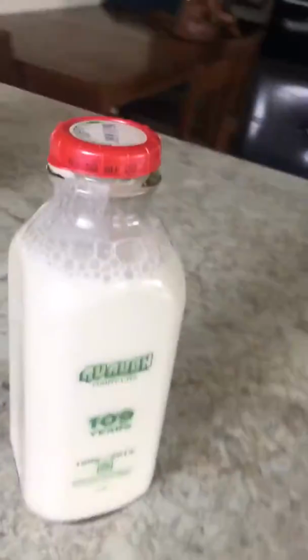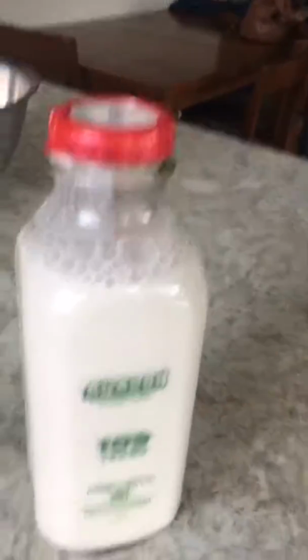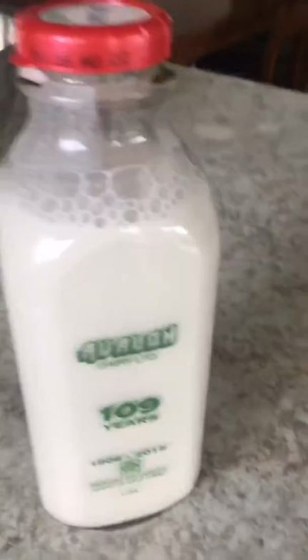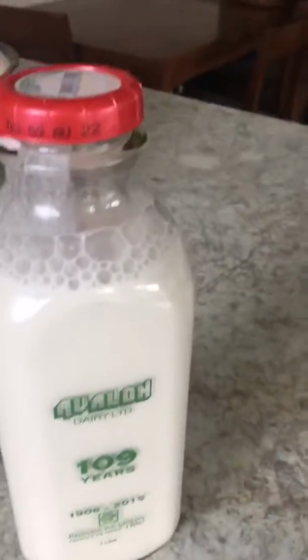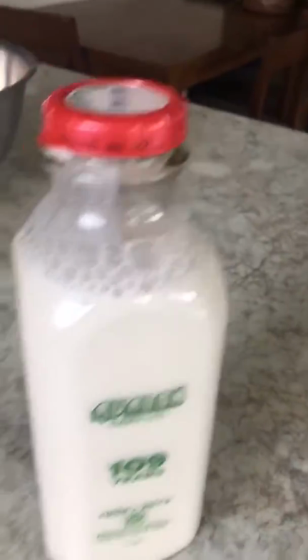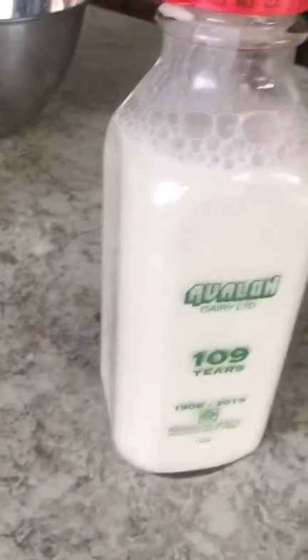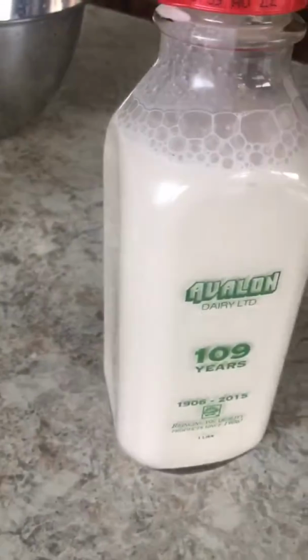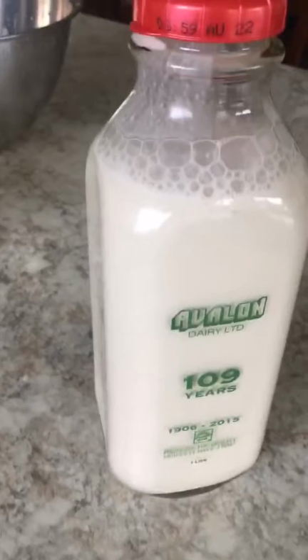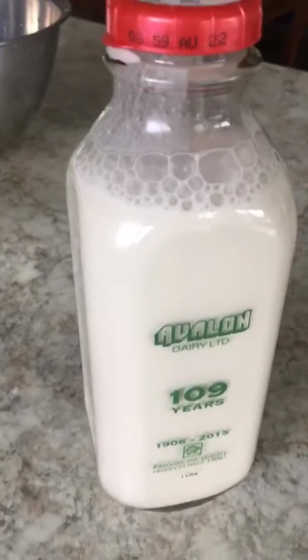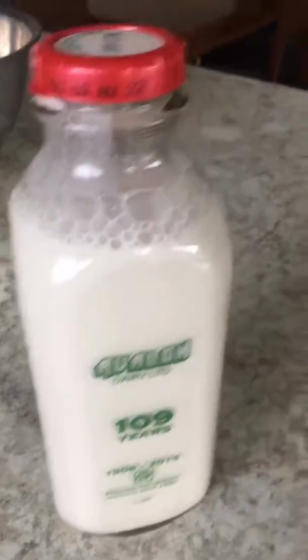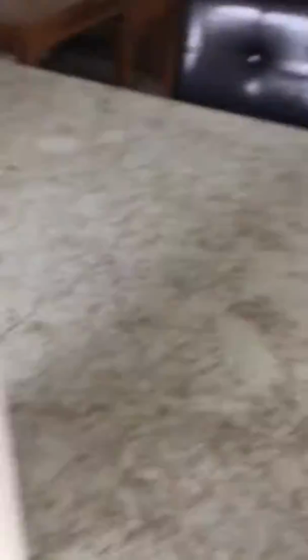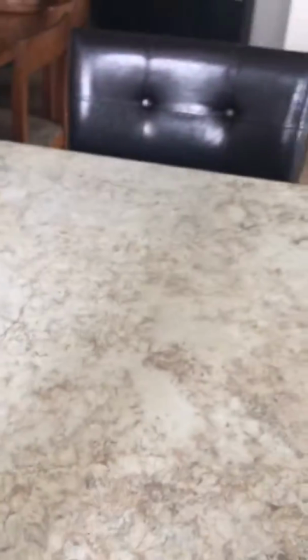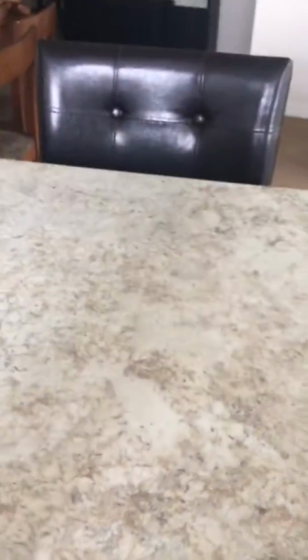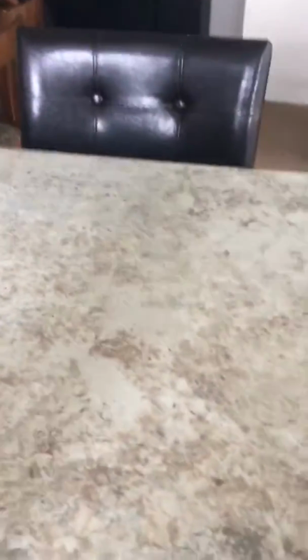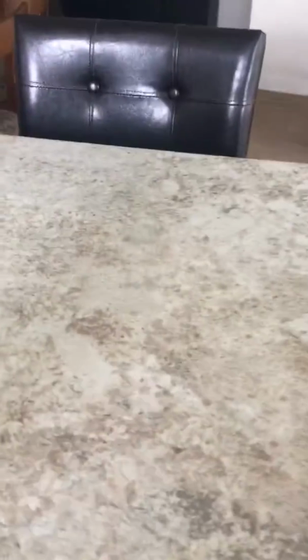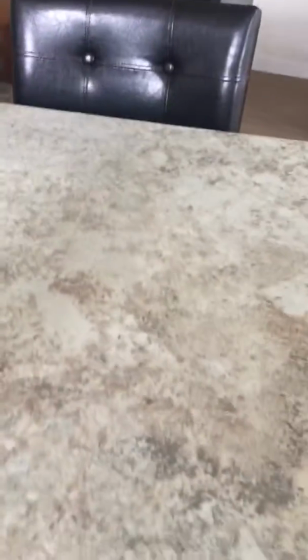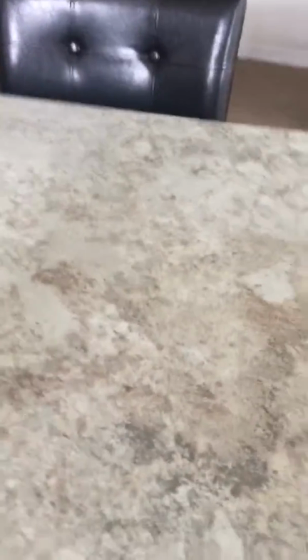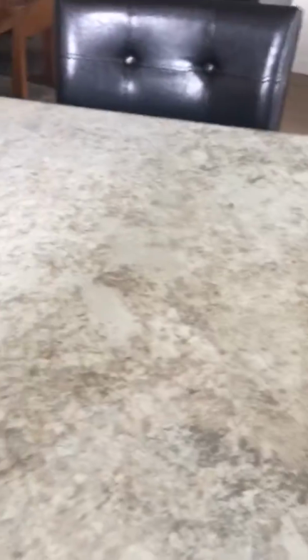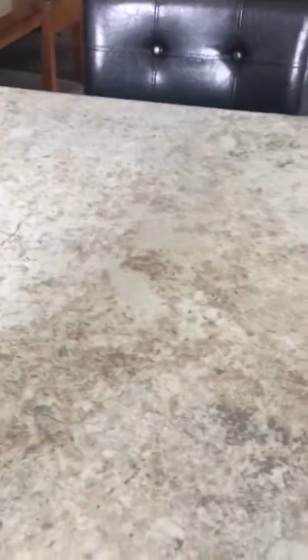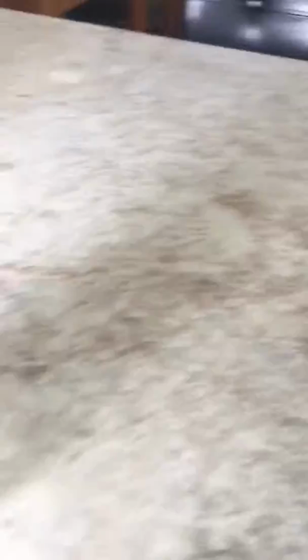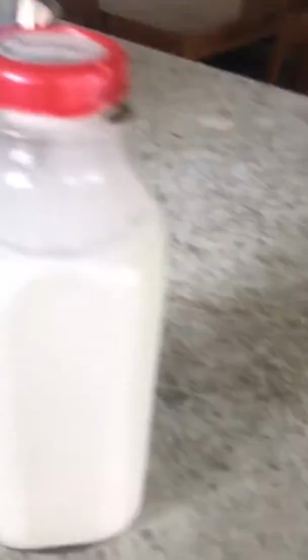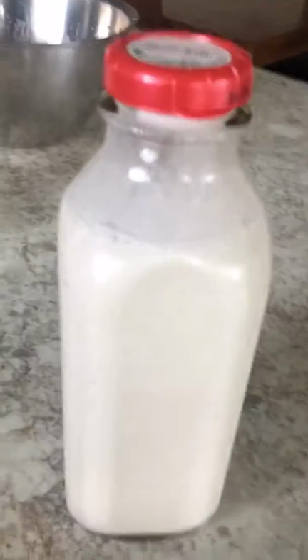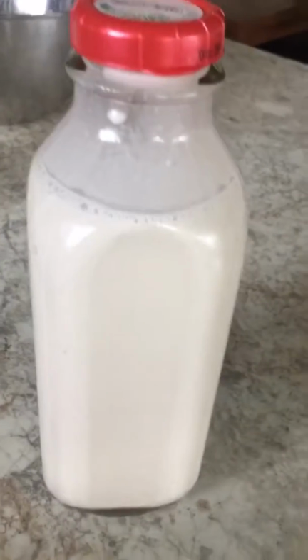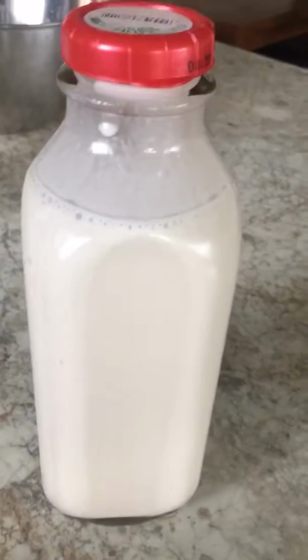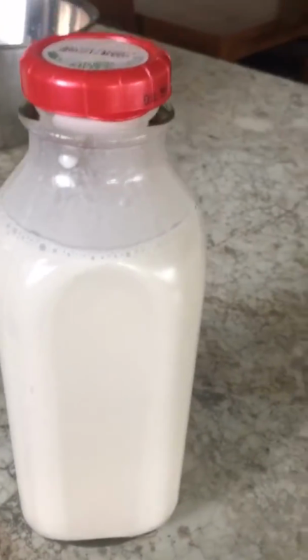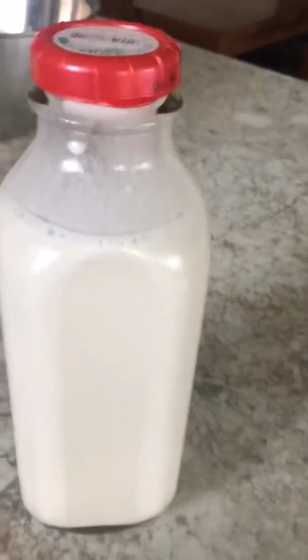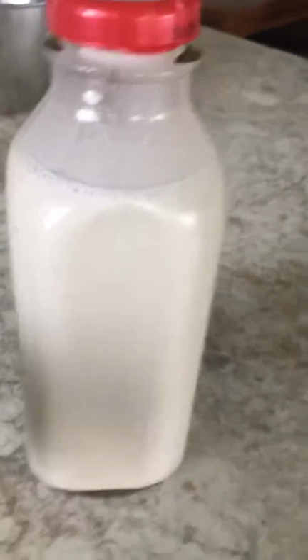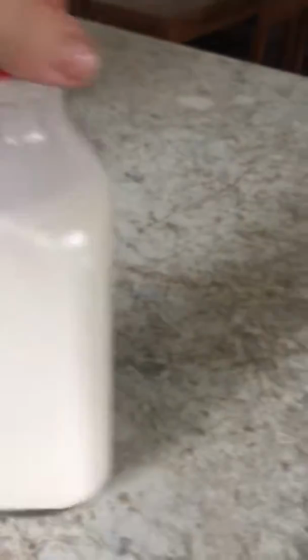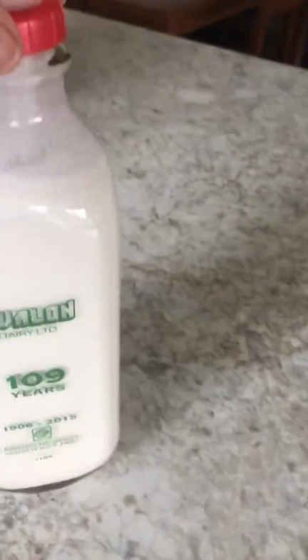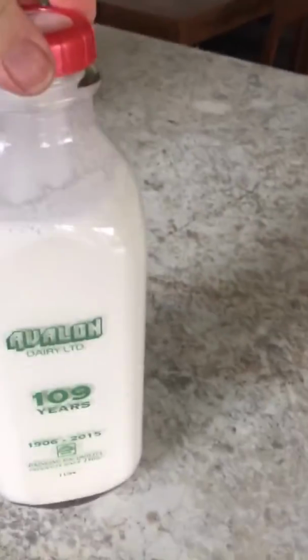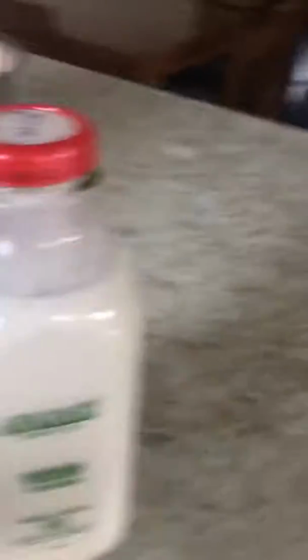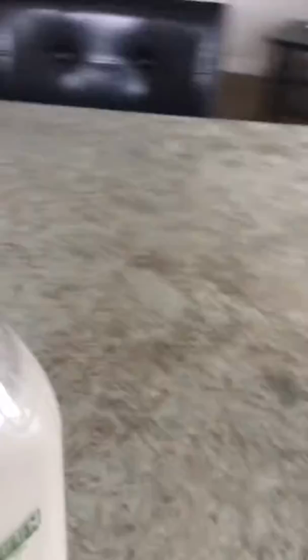This is ready for use and it's great for two or three days. It'll start to separate a little bit, so you just give it a little shake and it's good to go. And that's how easy that was — very easy.